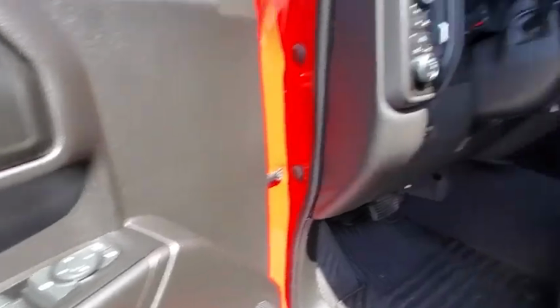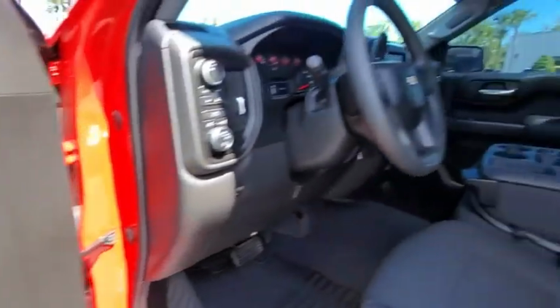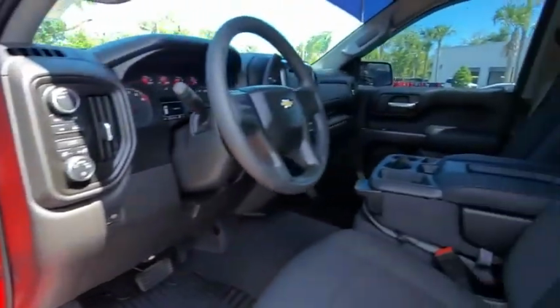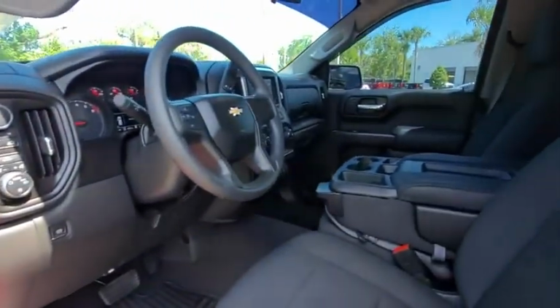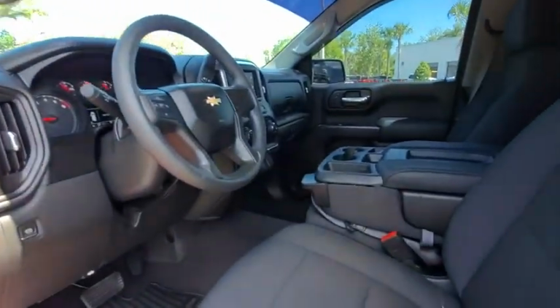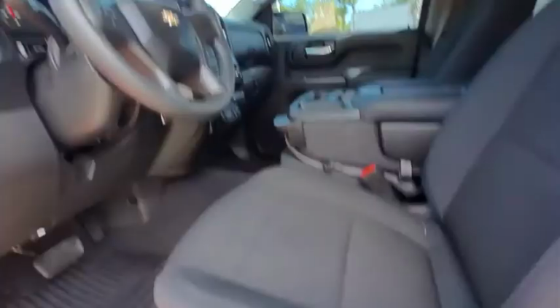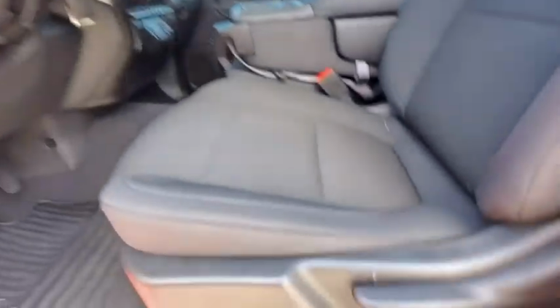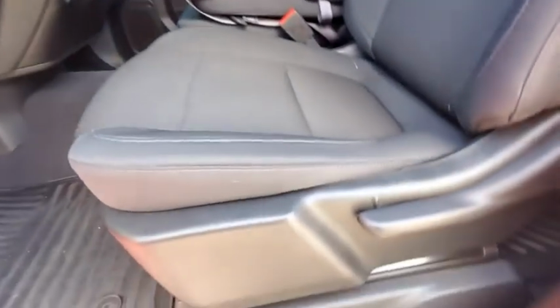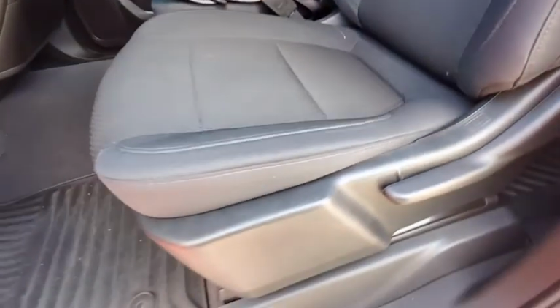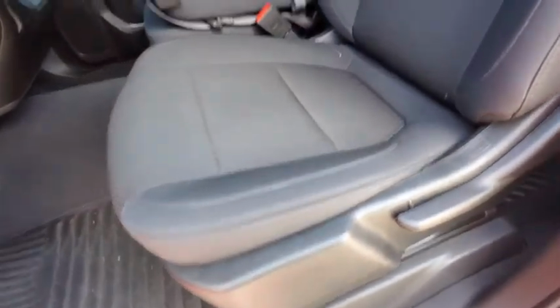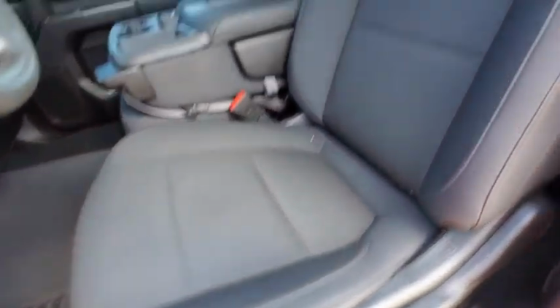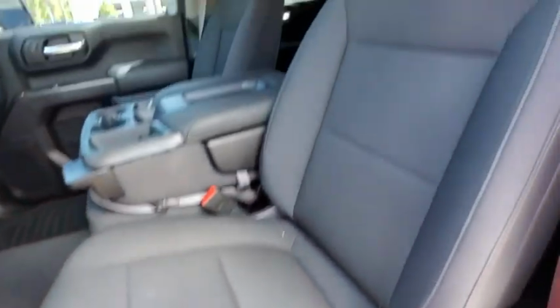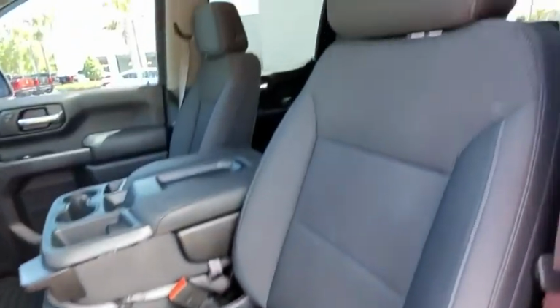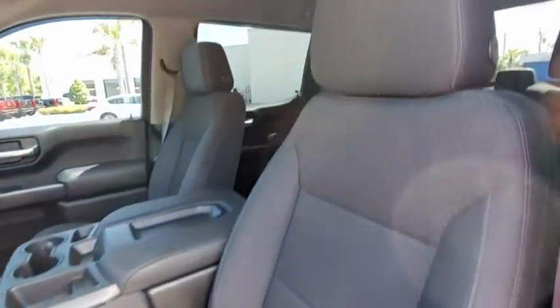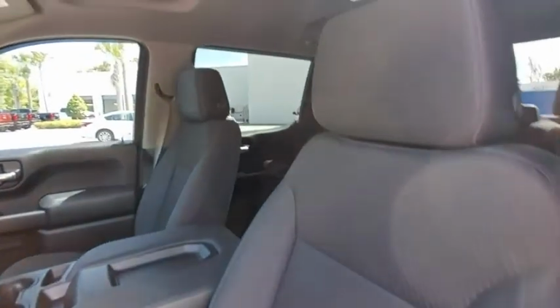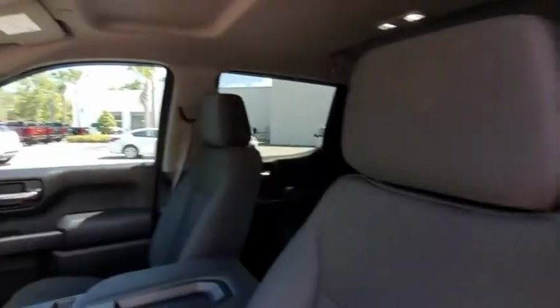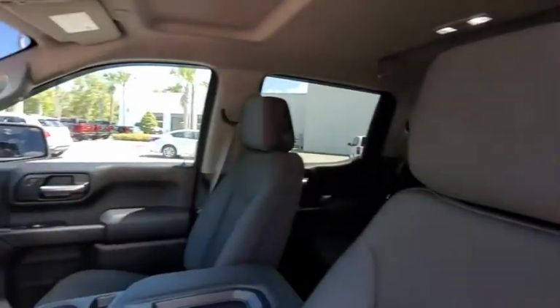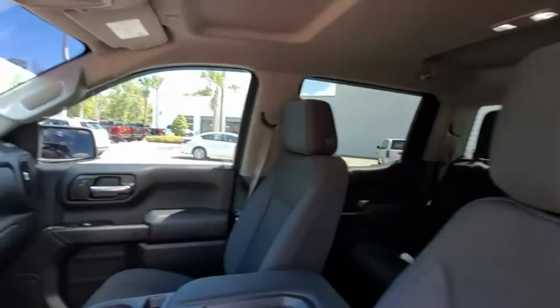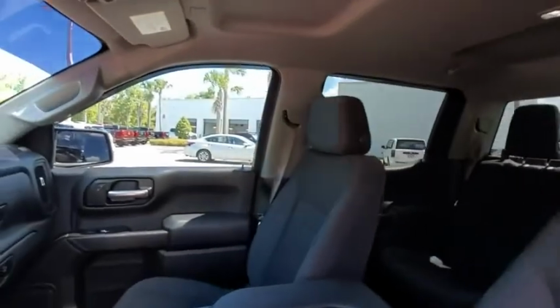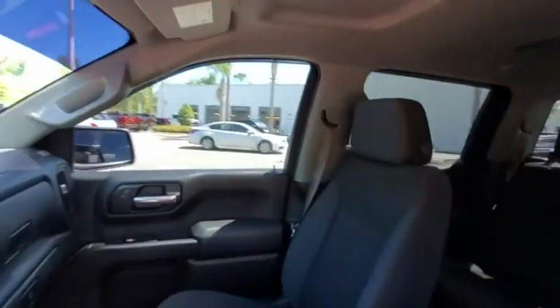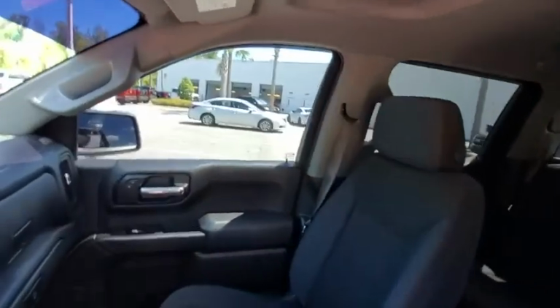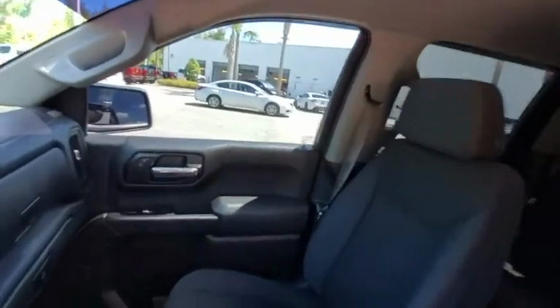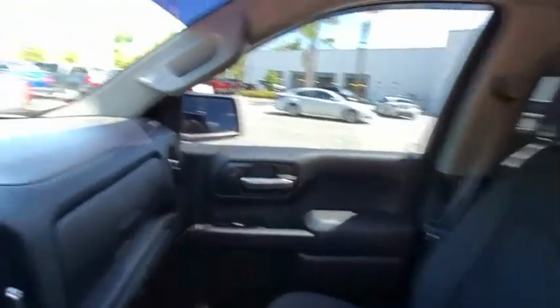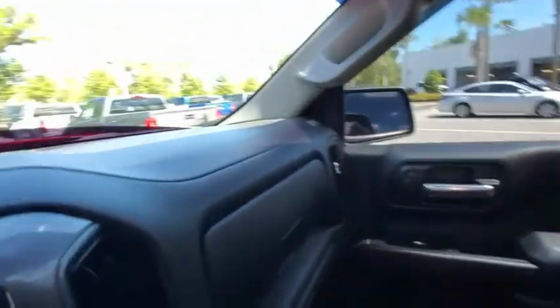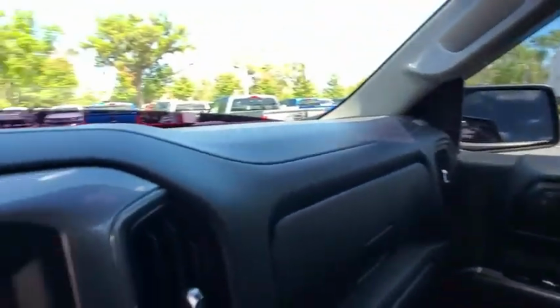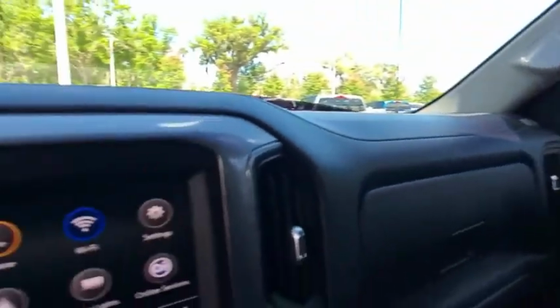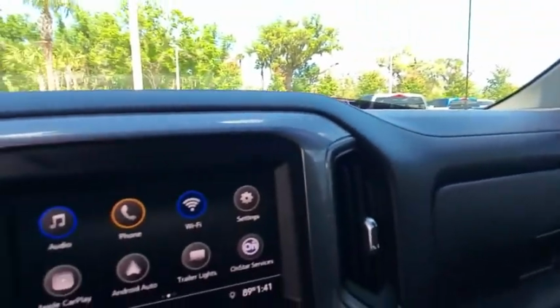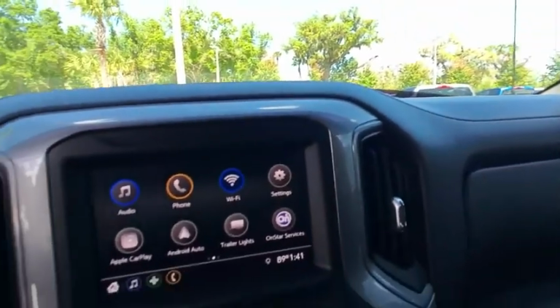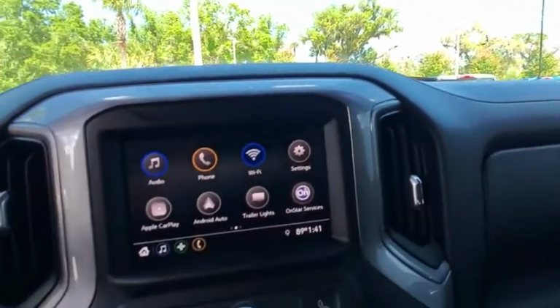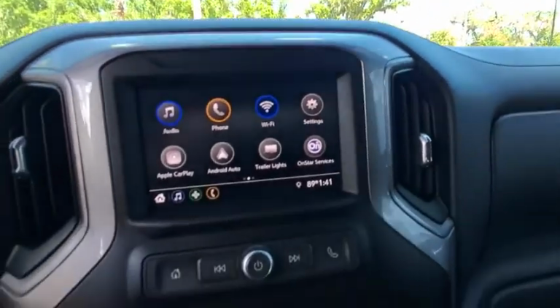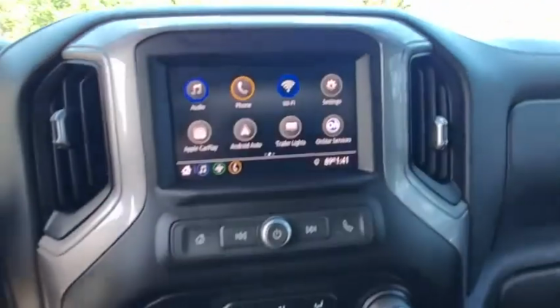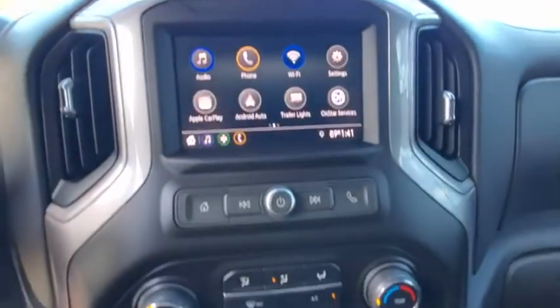Four-wheel disc brakes, aluminum wheels, cruise control, AM-FM stereo radio, power windows, passenger airbag, power door locks, MP3 player.